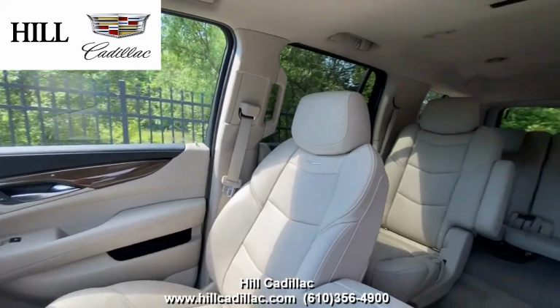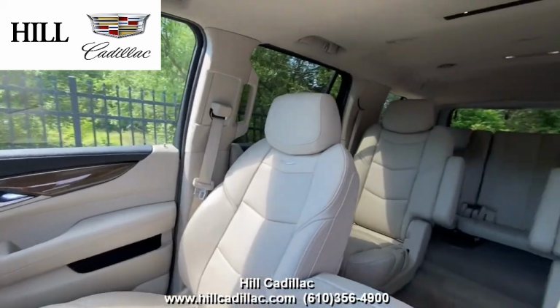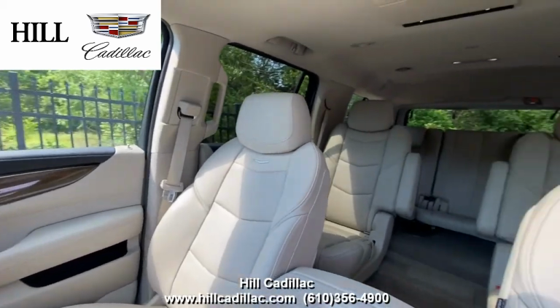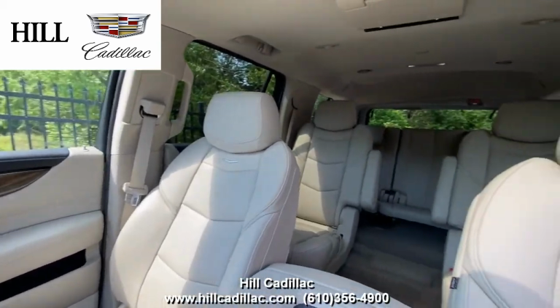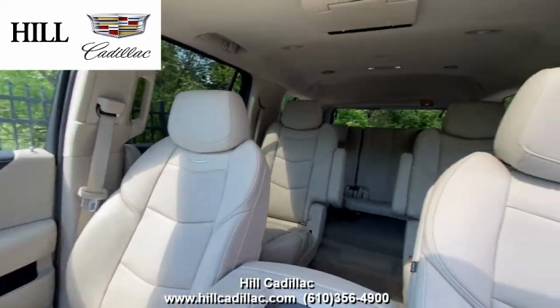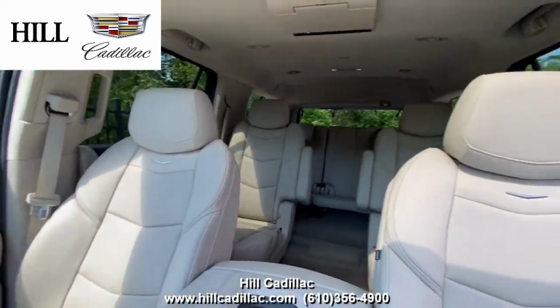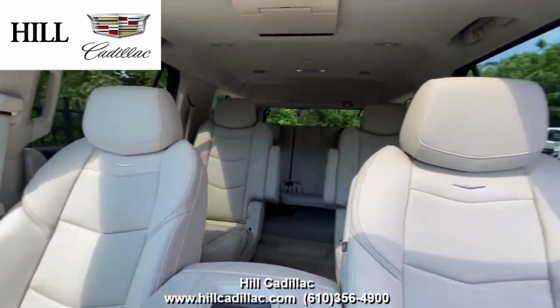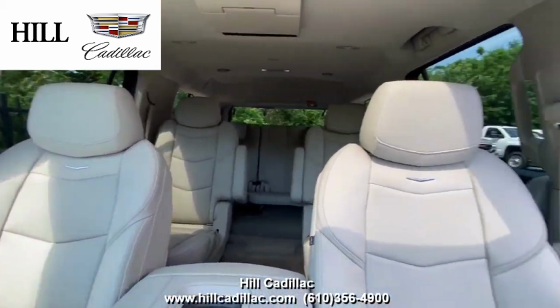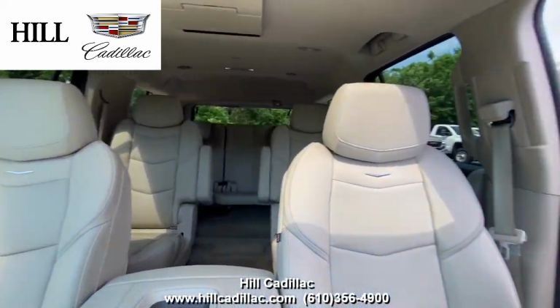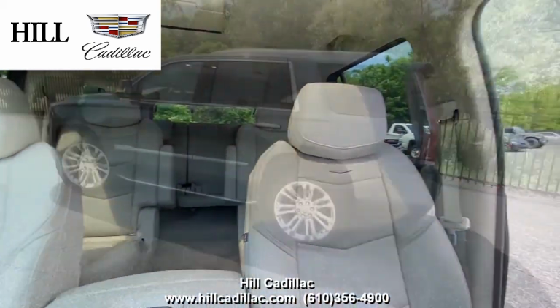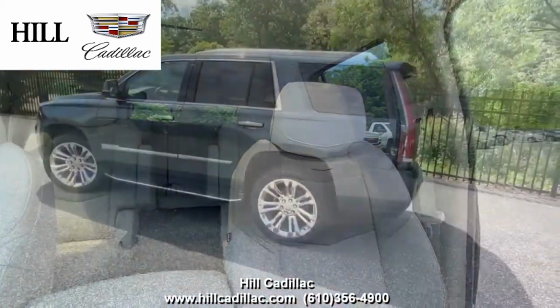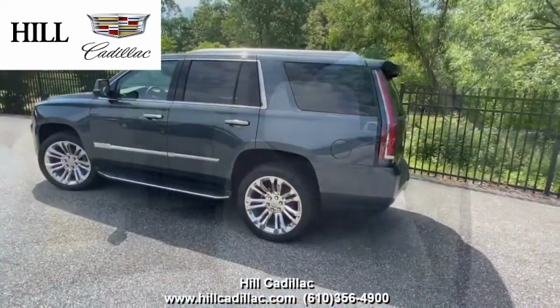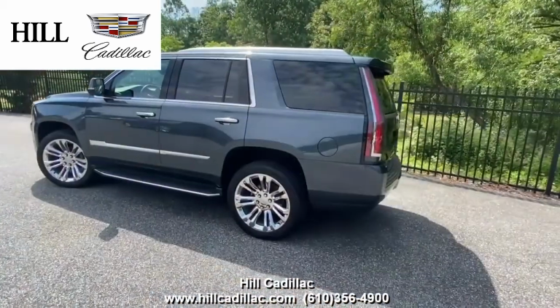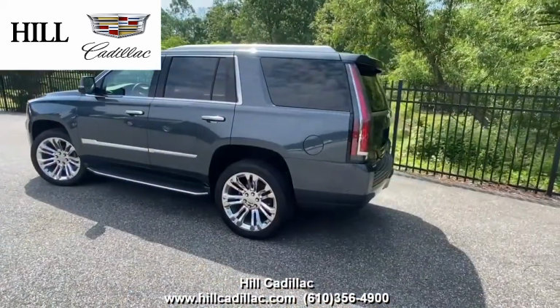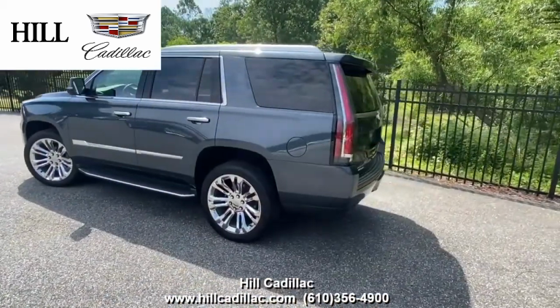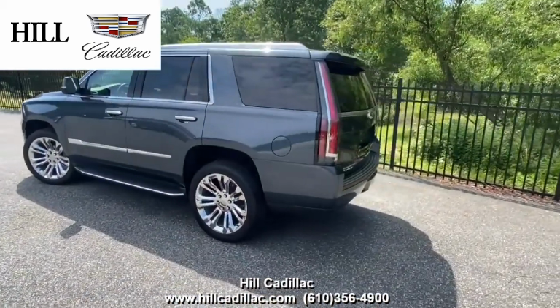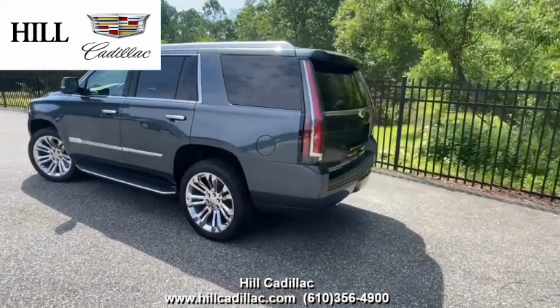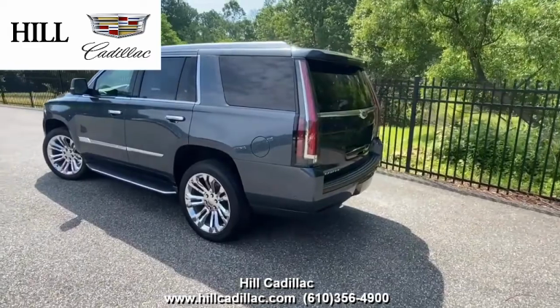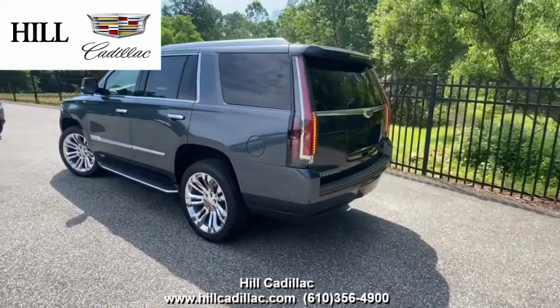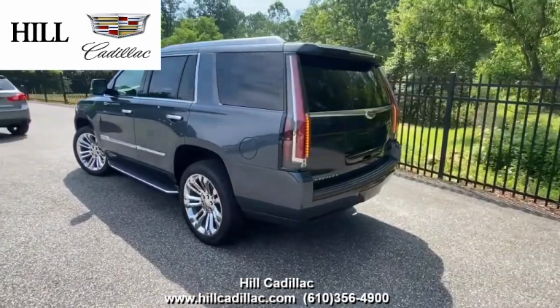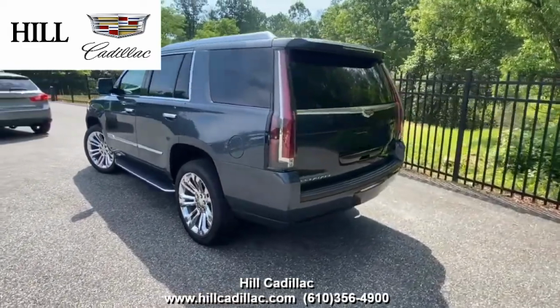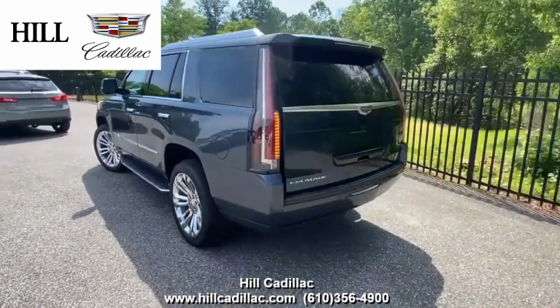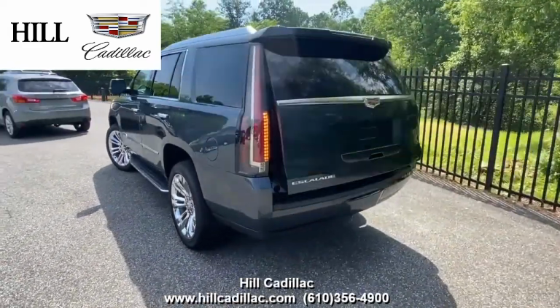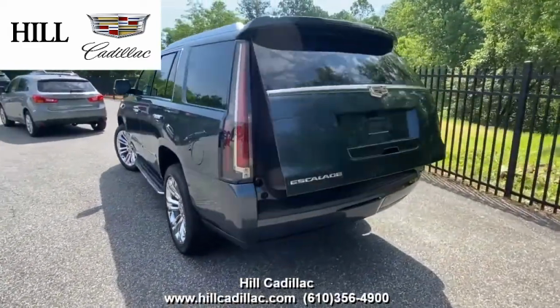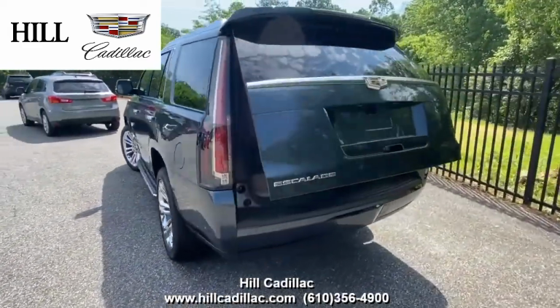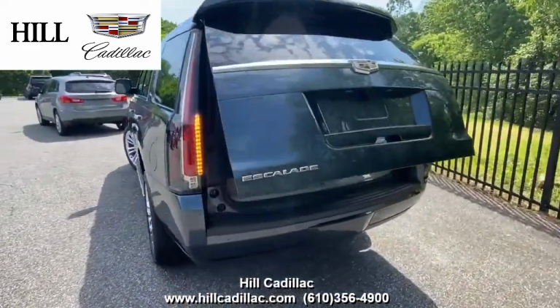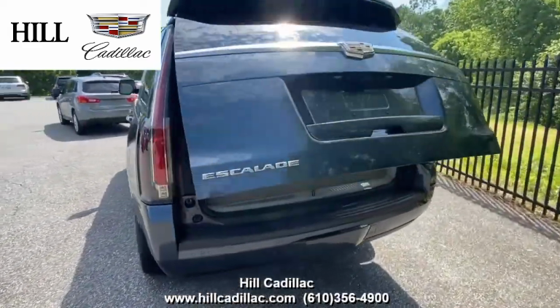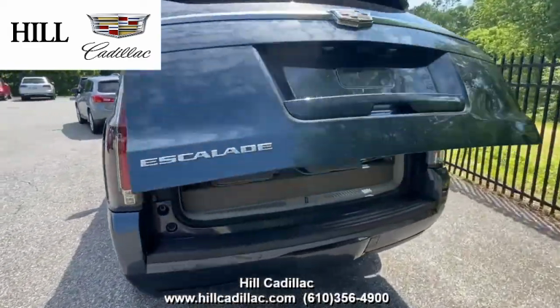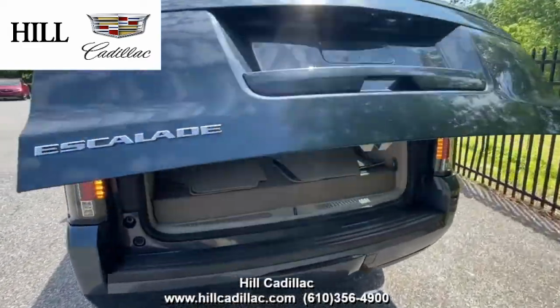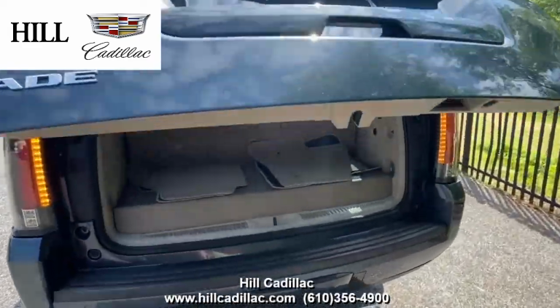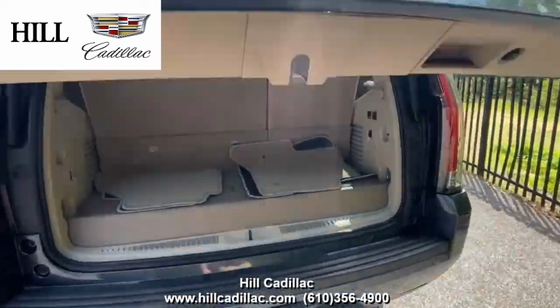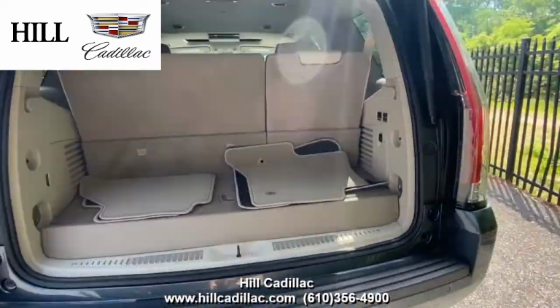On the inside, it has shale leather seats with jet black accents. This Escalade has side blinds and alert, a safety alert seat, lane keep assist, and a lot more to keep you confident on the road.